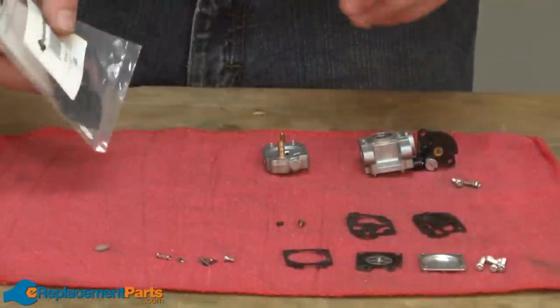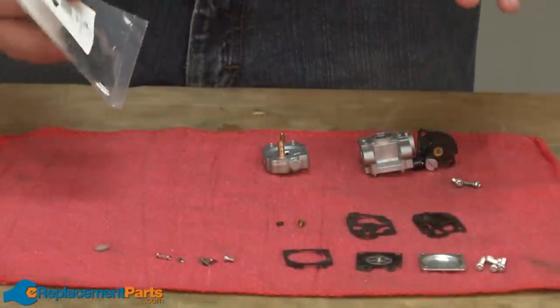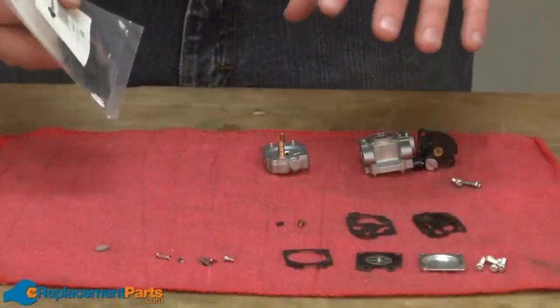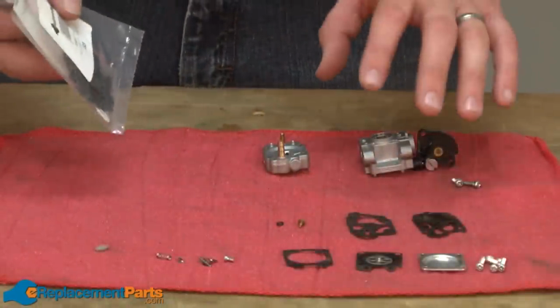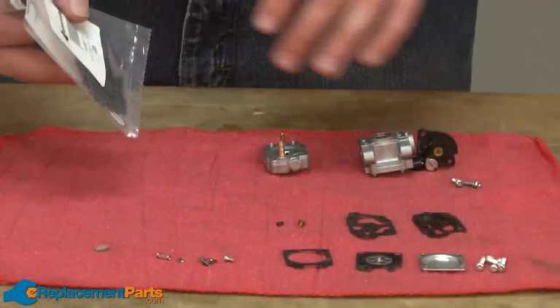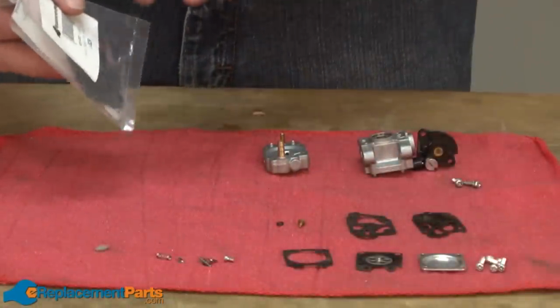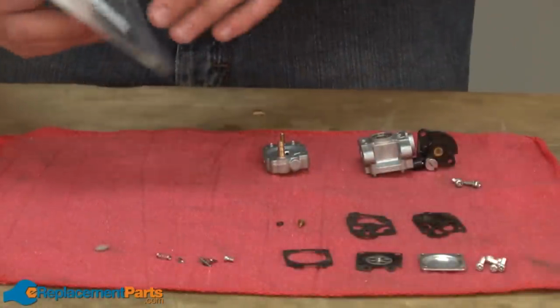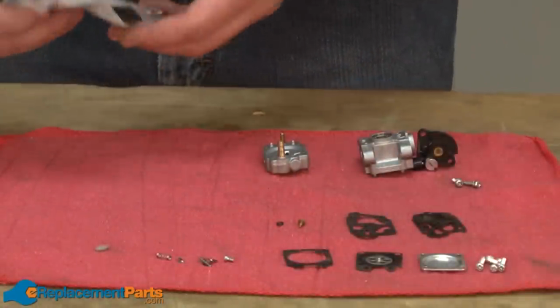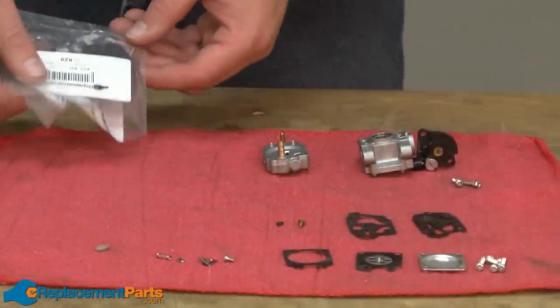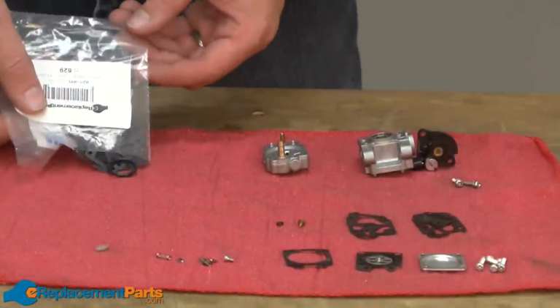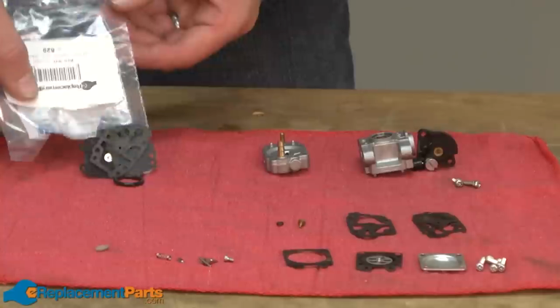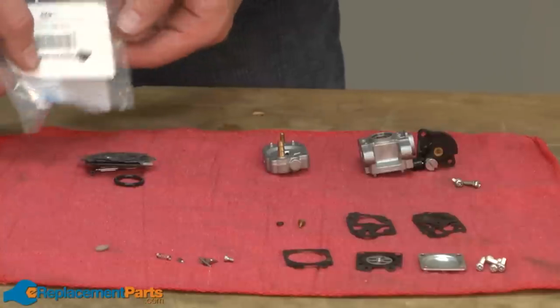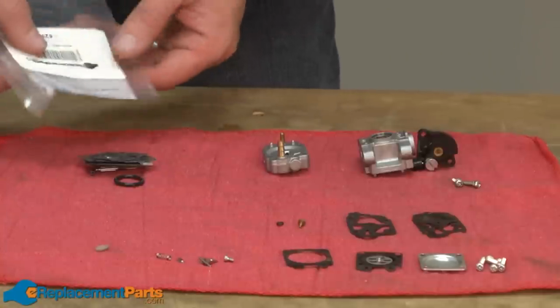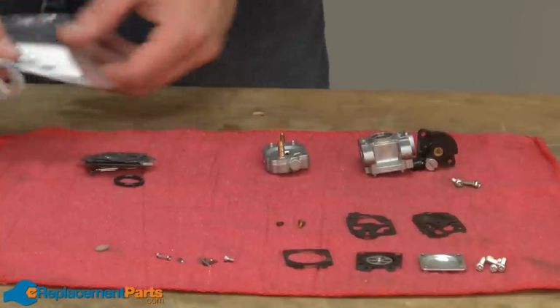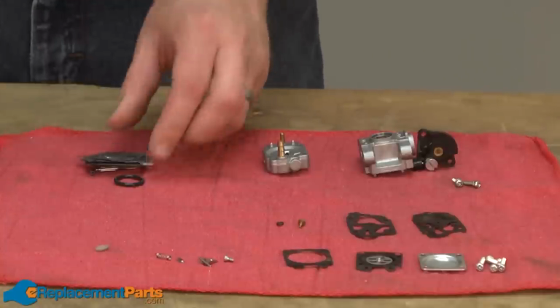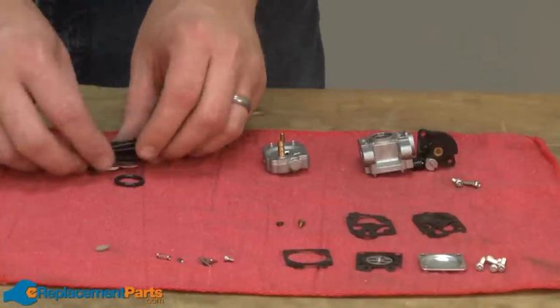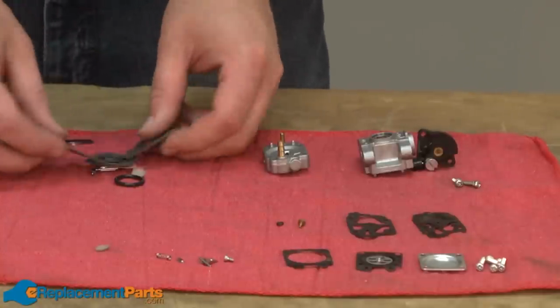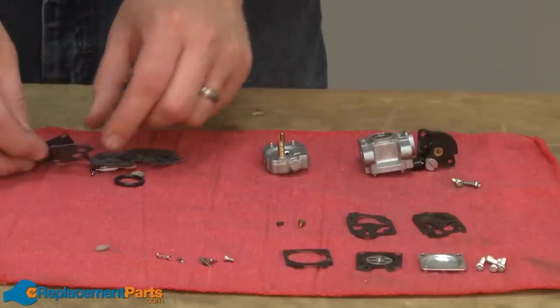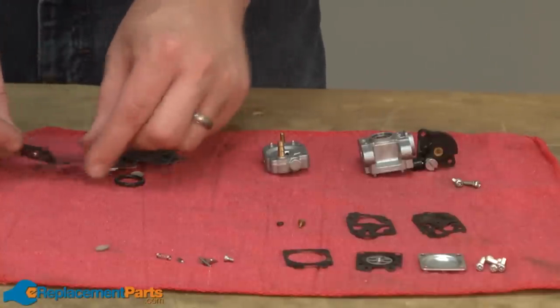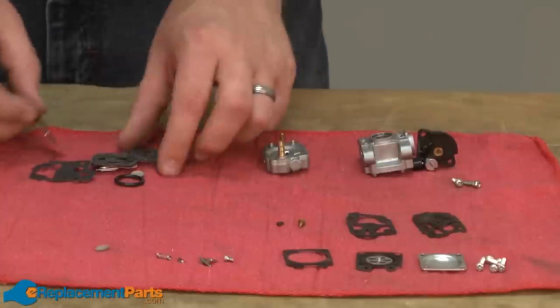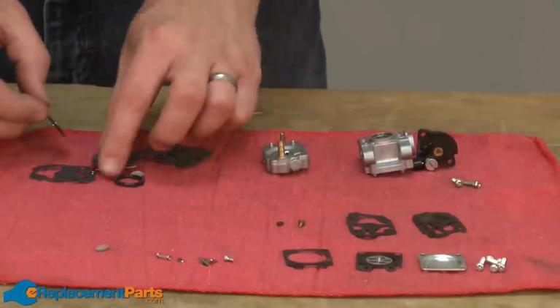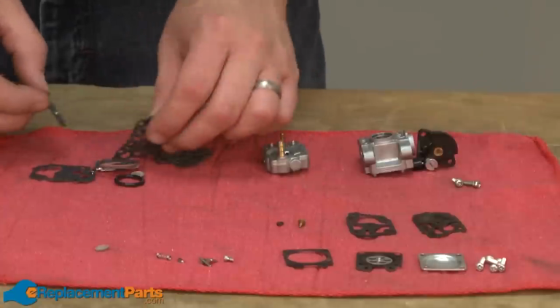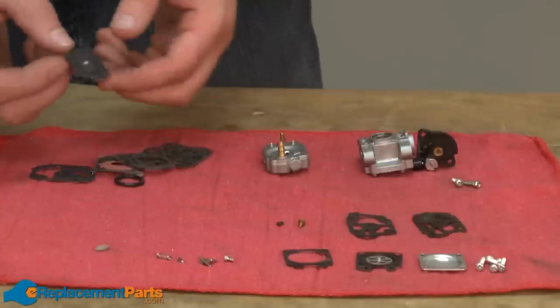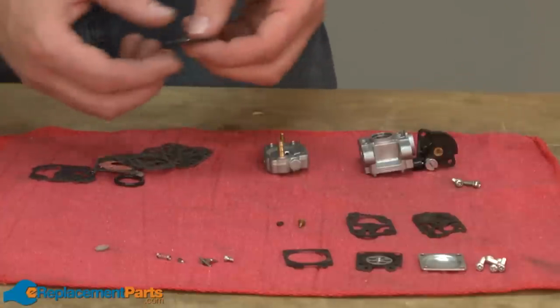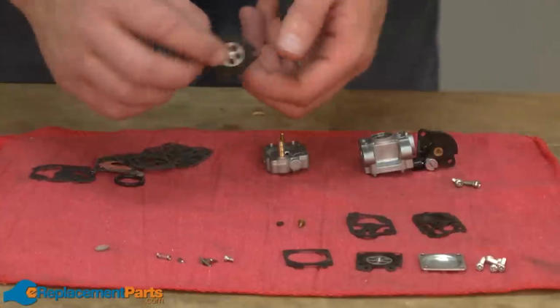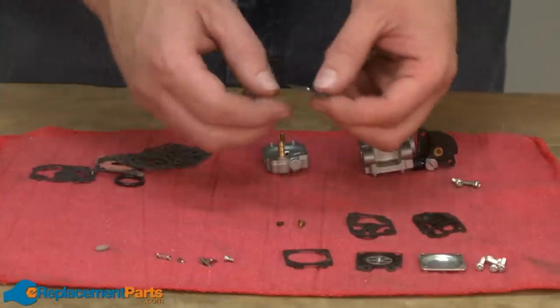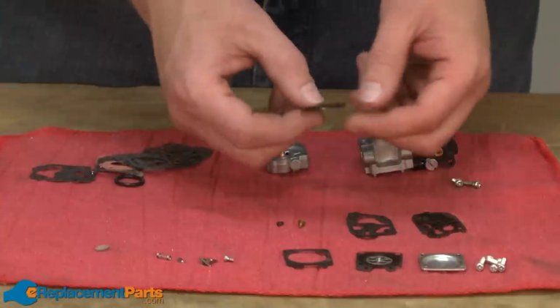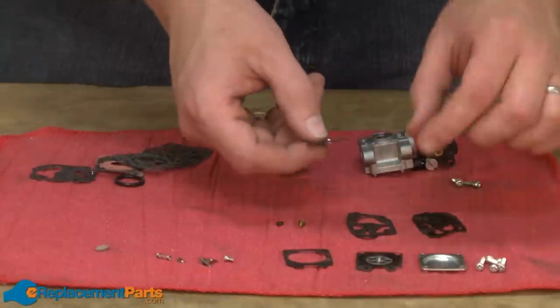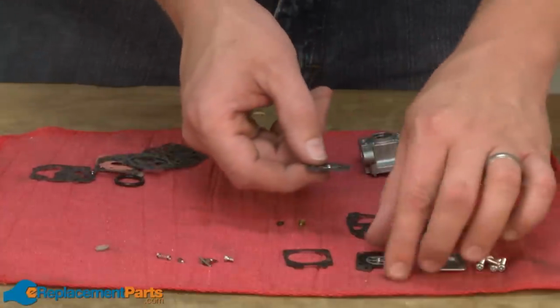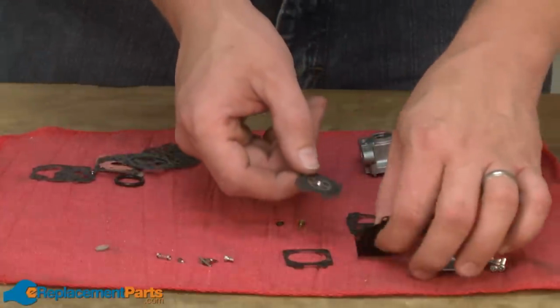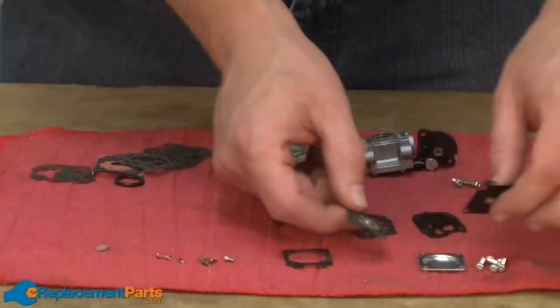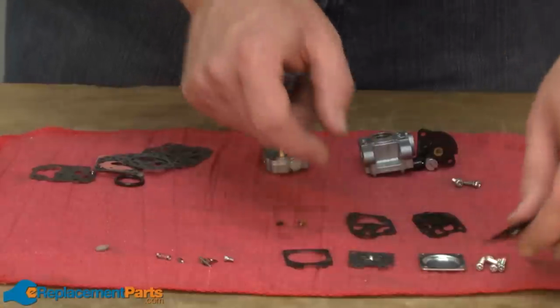Now we can begin reassembling the carburetor using our carburetor kit. I like to dump out all the parts and then just take a minute and go through and replace each part we're going to be replacing with the new part.